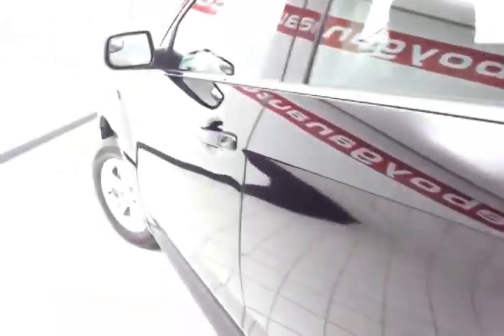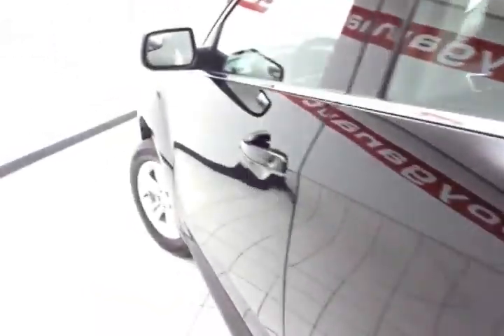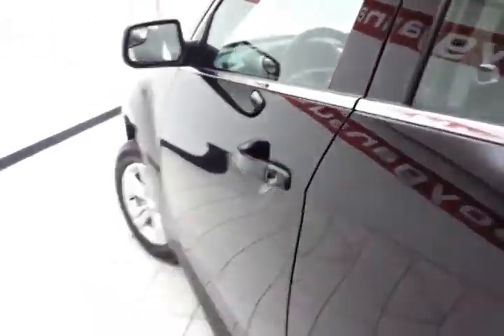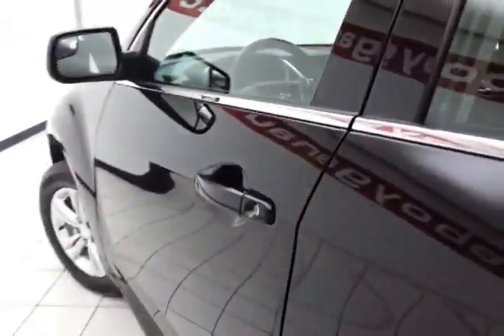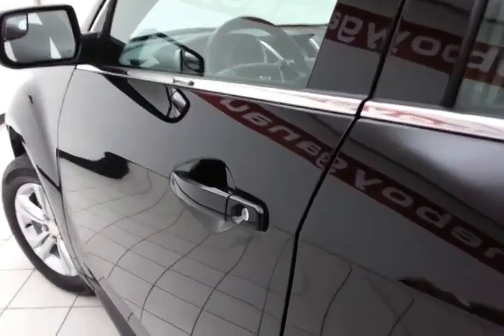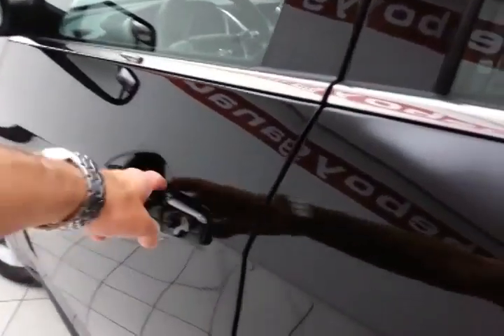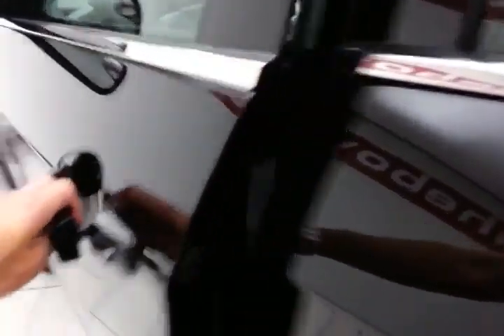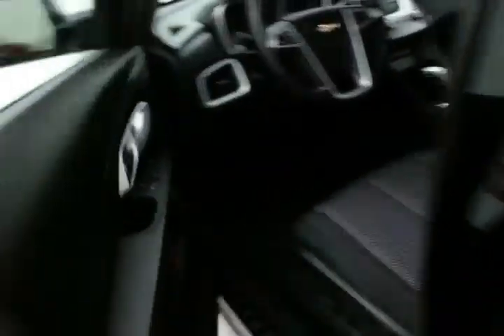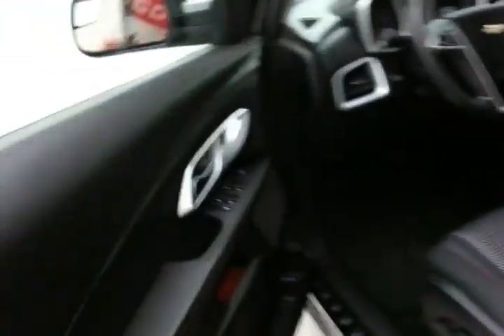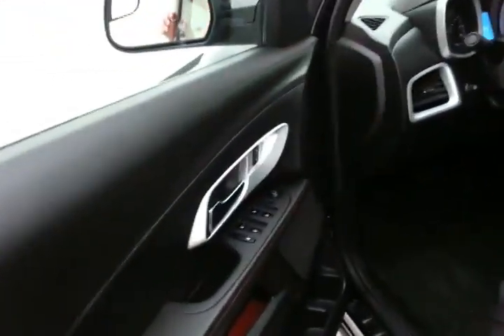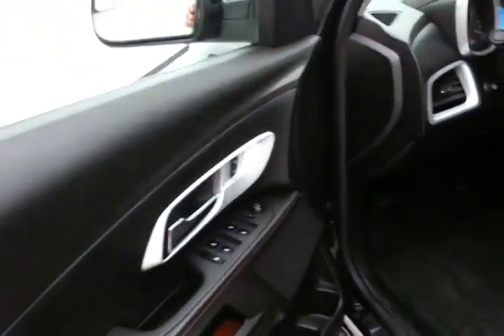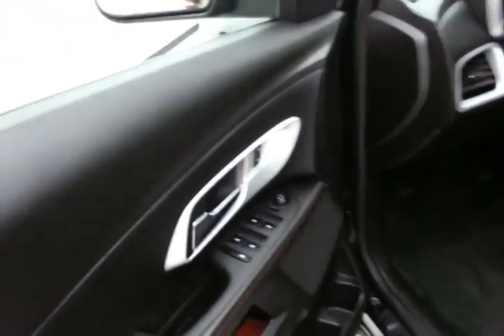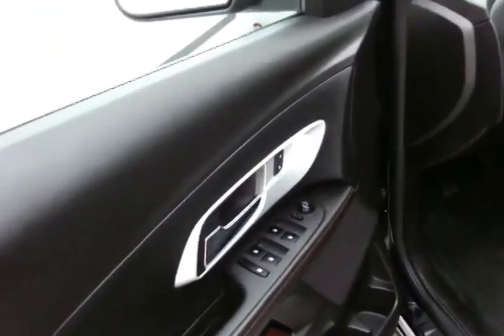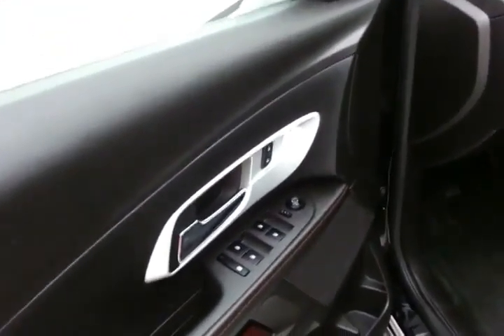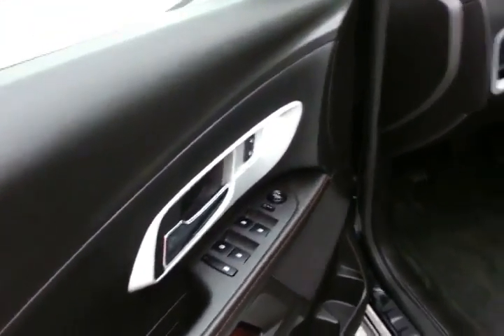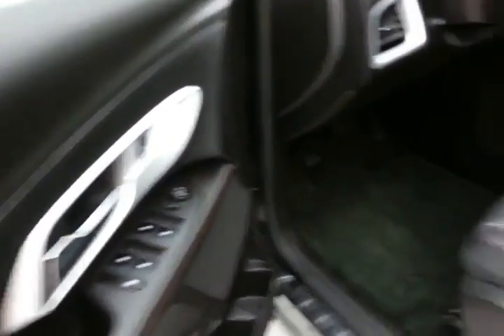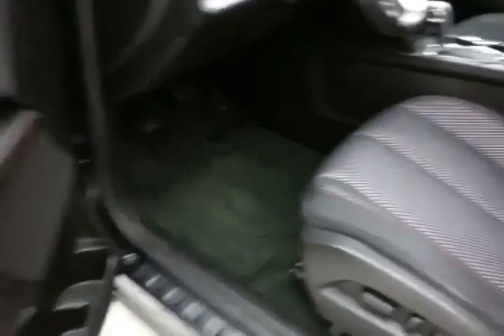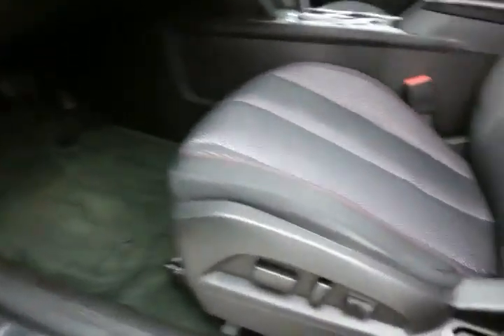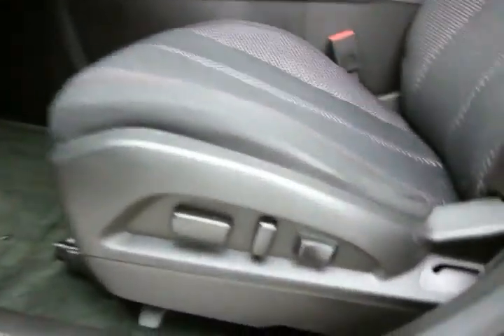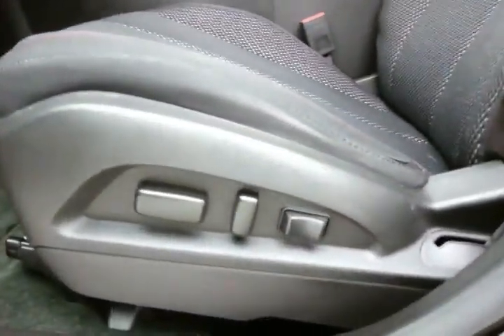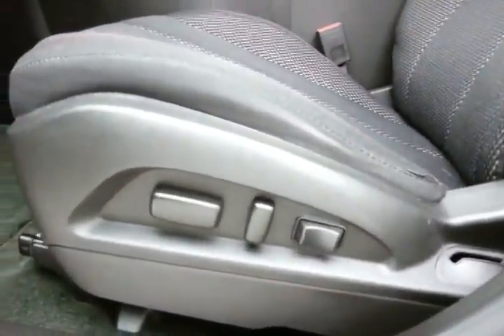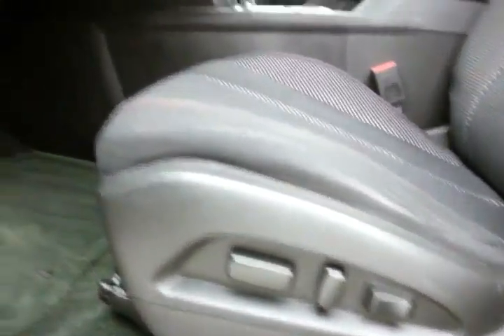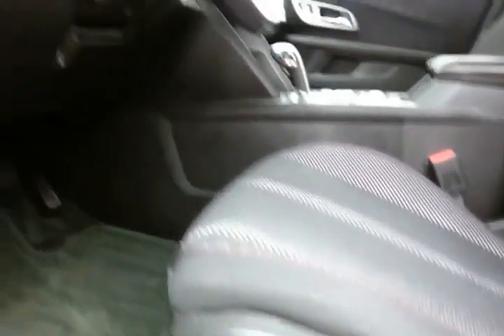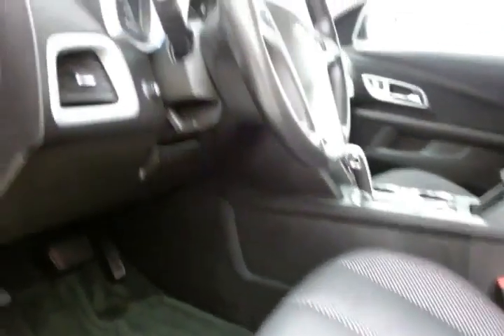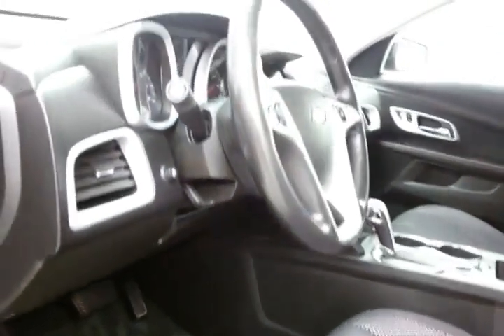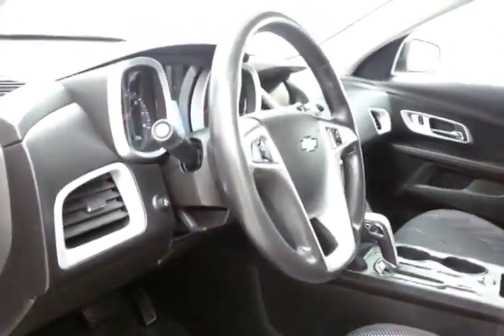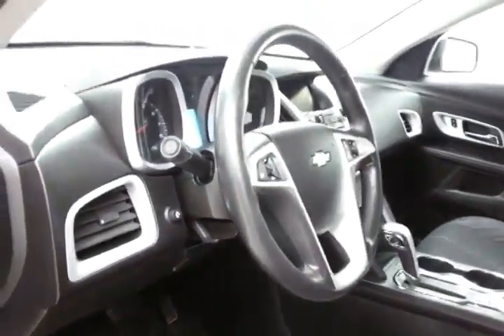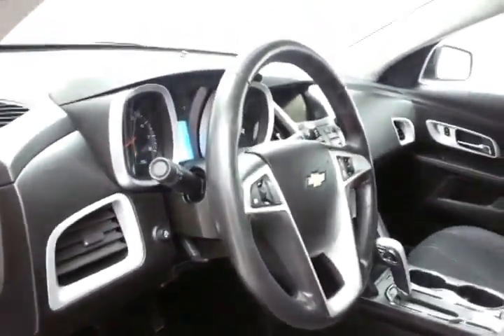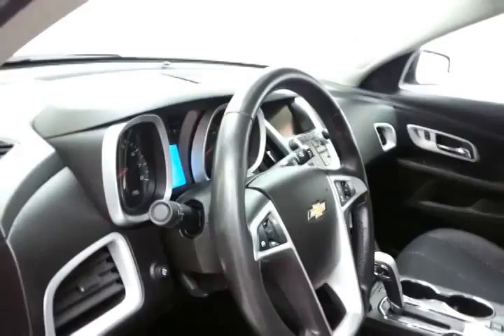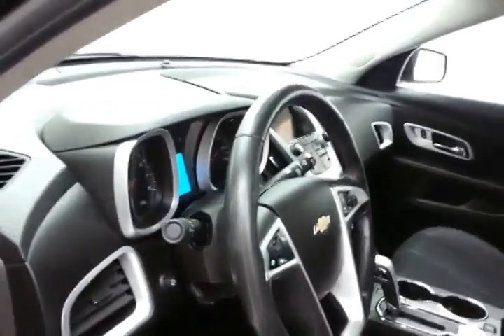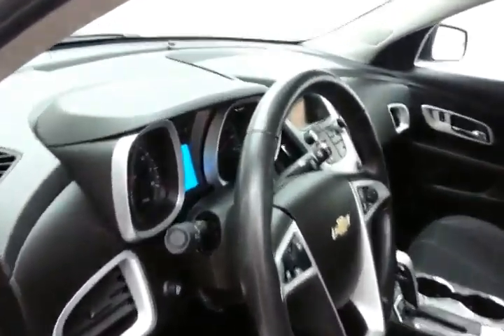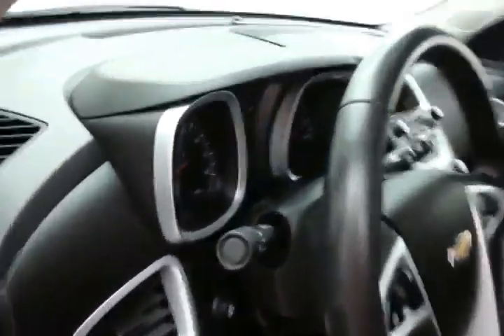This LT has keyless entry with remote start, power windows, locks, and mirrors, plus a power driver's seat, as well as a tilt and telescopic steering wheel to put you in that perfect driving position.